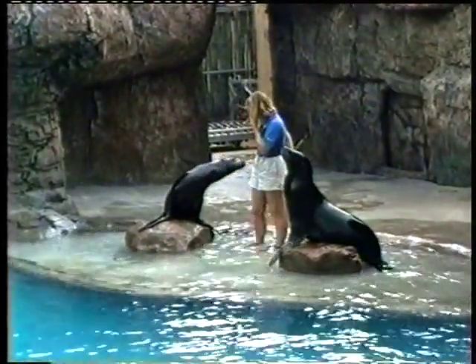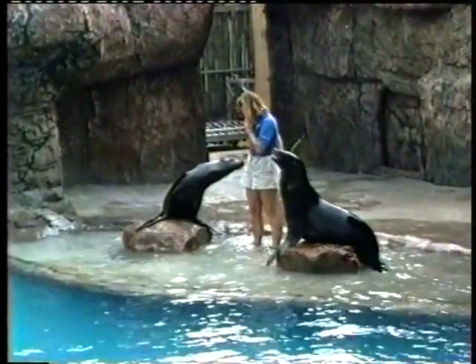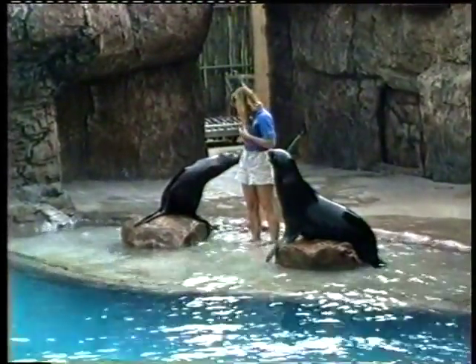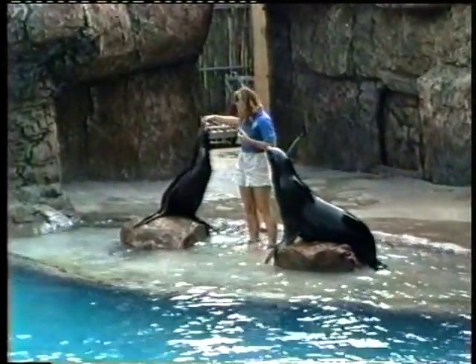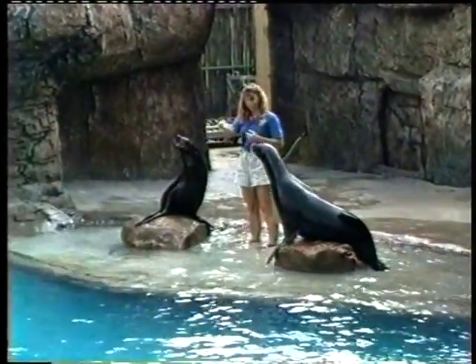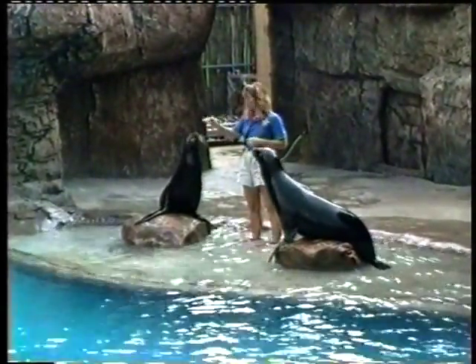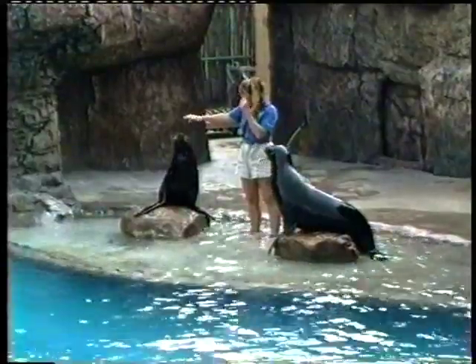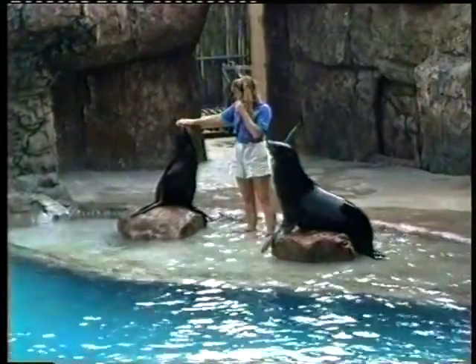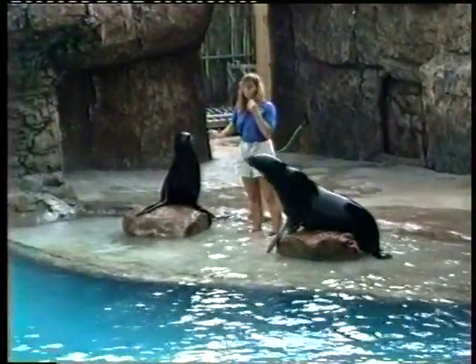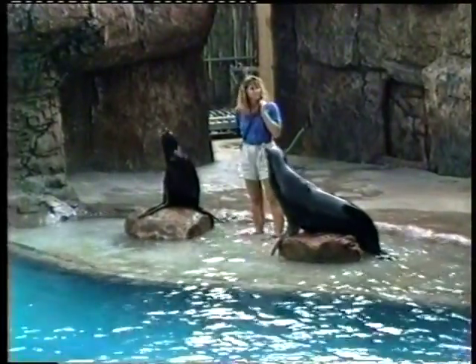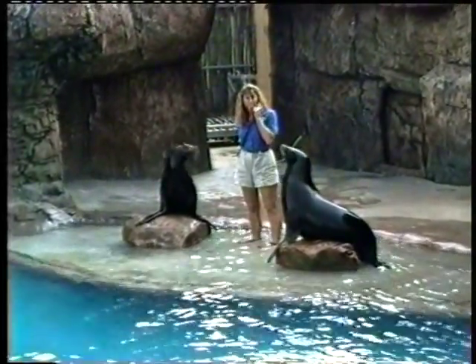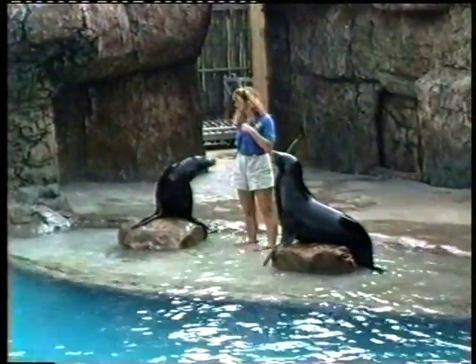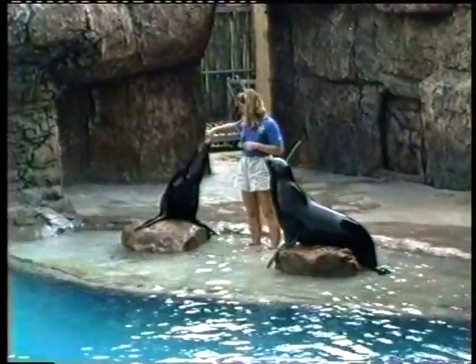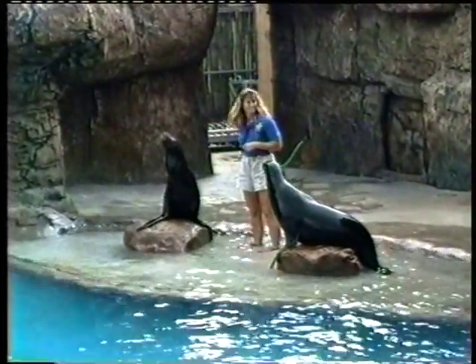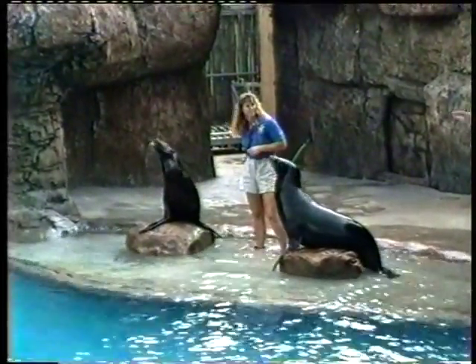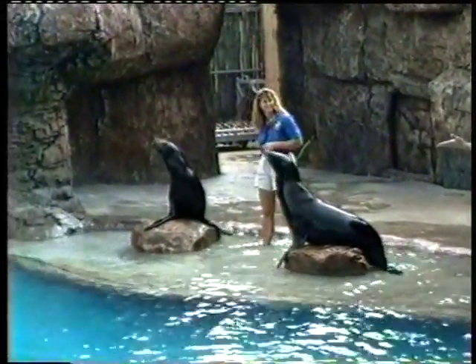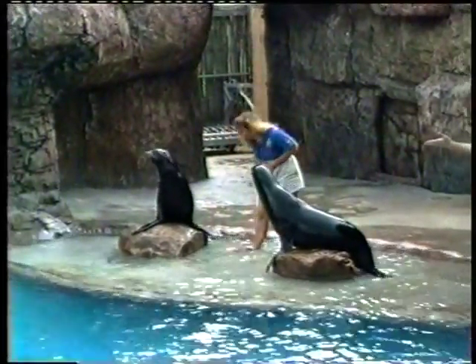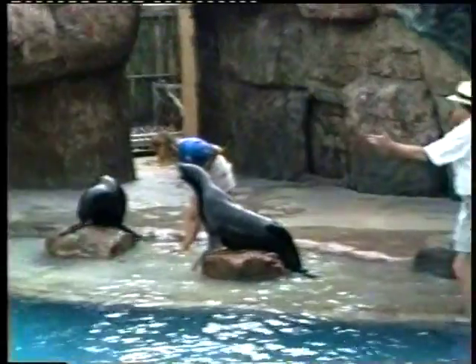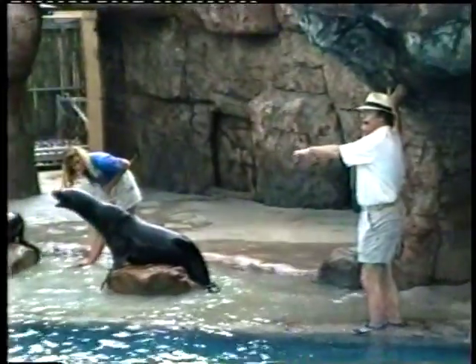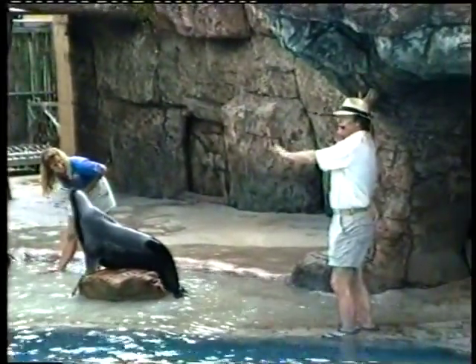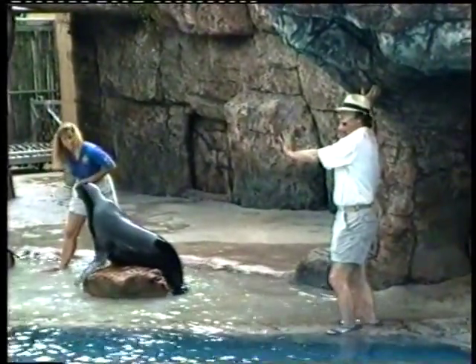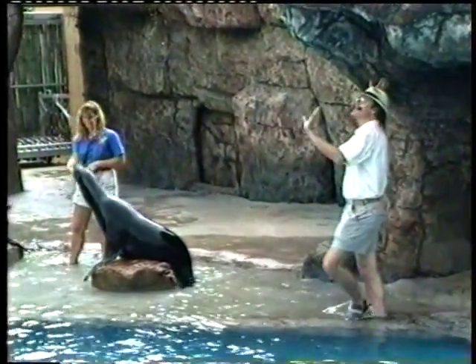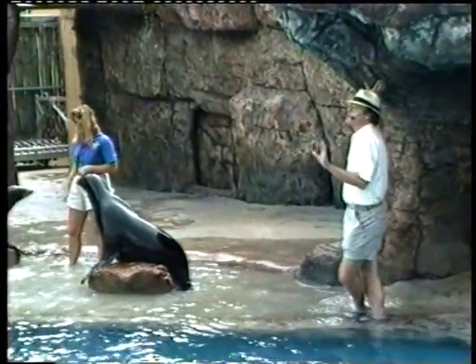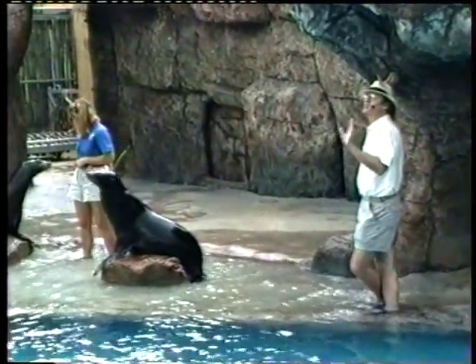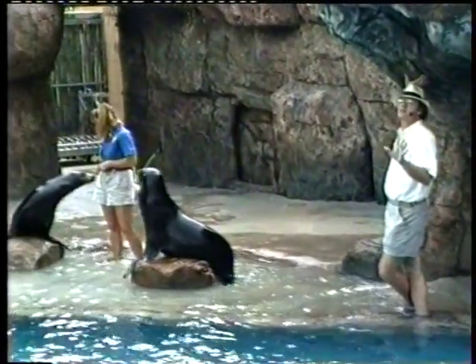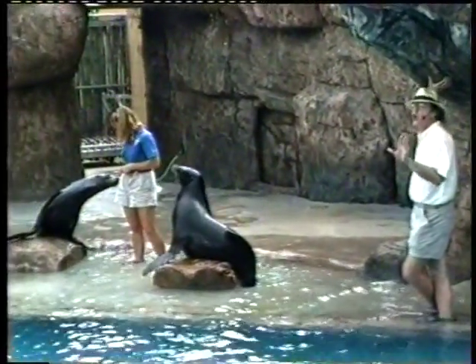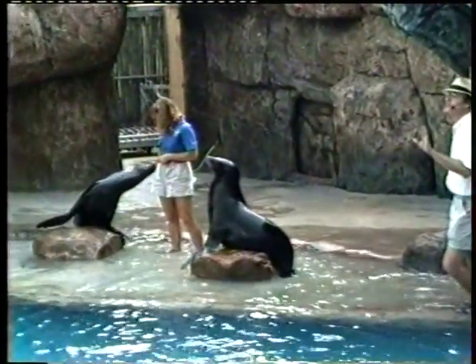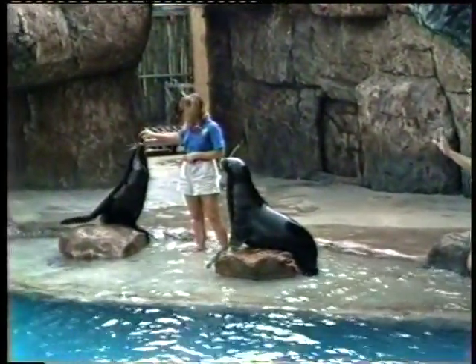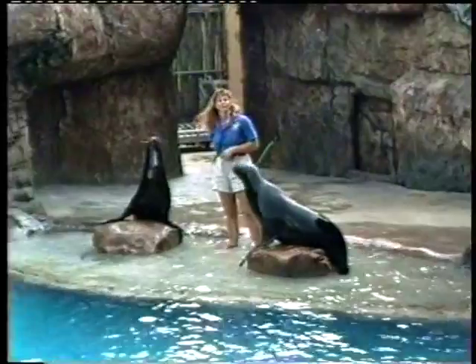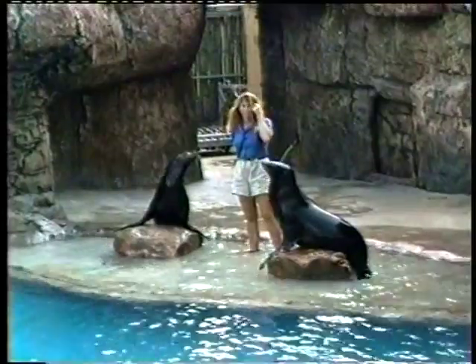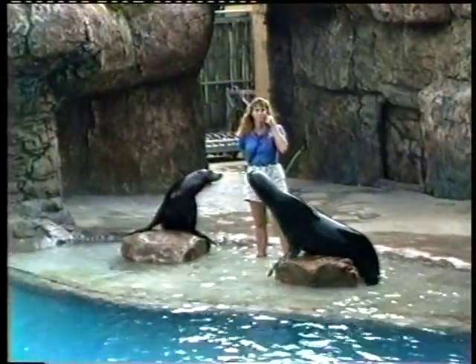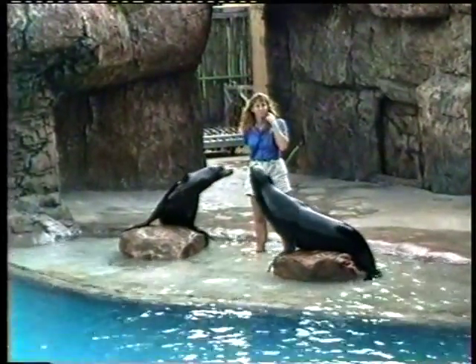Now I have a question for you. What is a sea lion? Is it a fish? A bird? A vegetable? A mineral? None of the above. Sea lions are warm-blooded, air-breathing mammals, just like you and me.